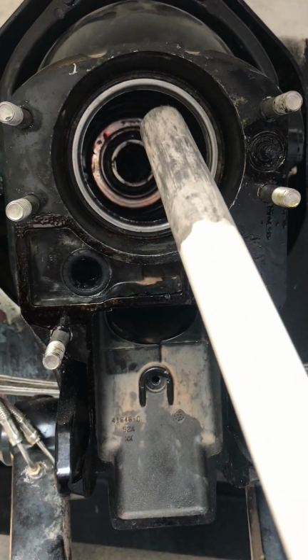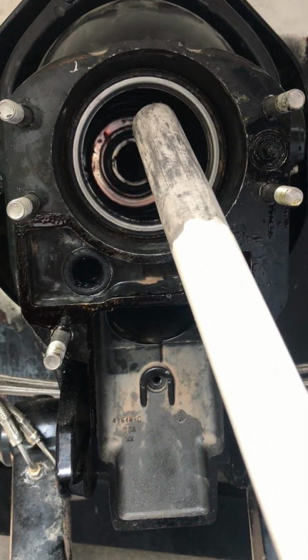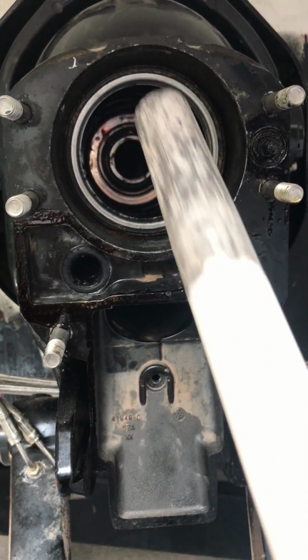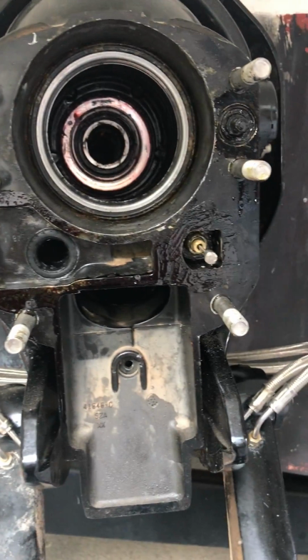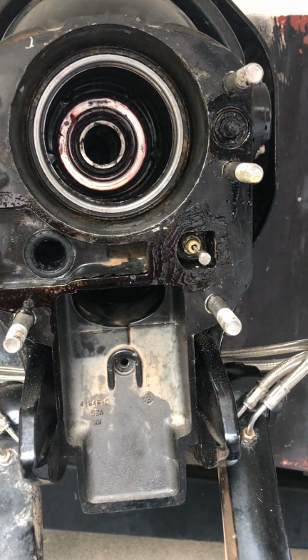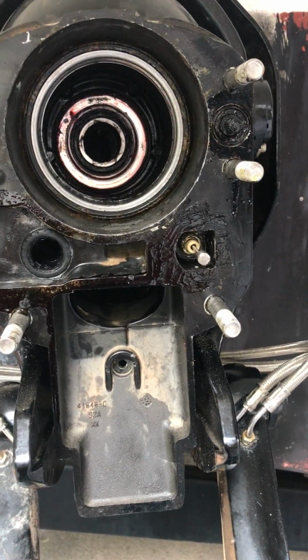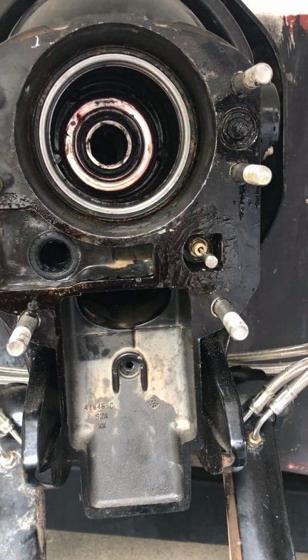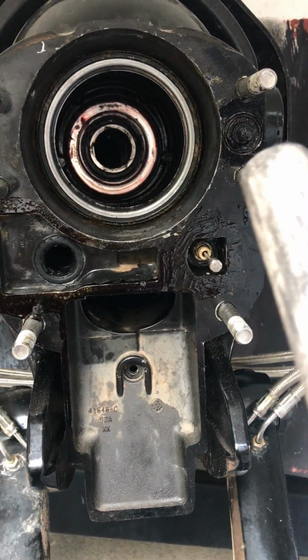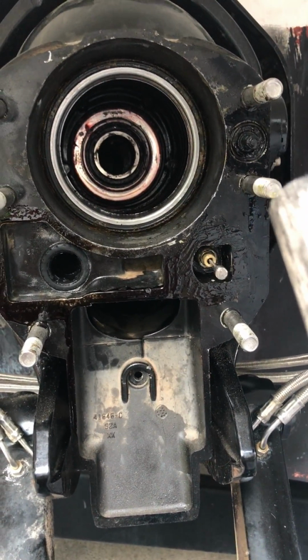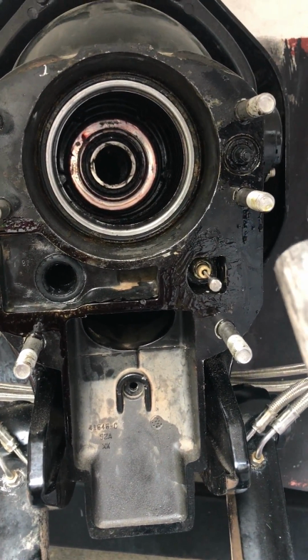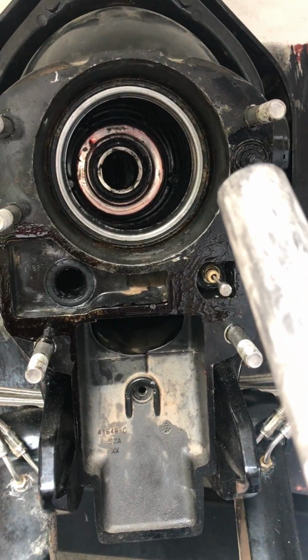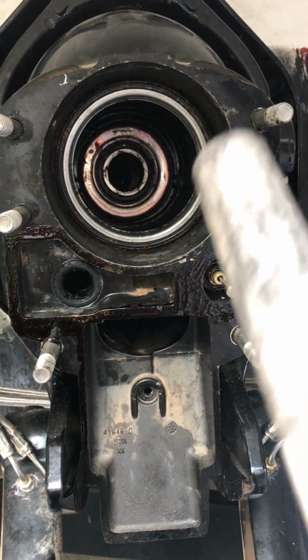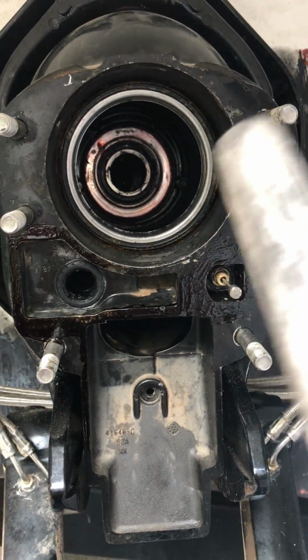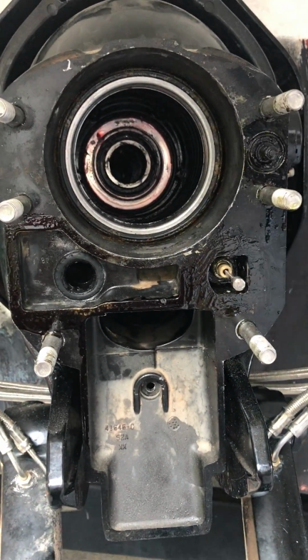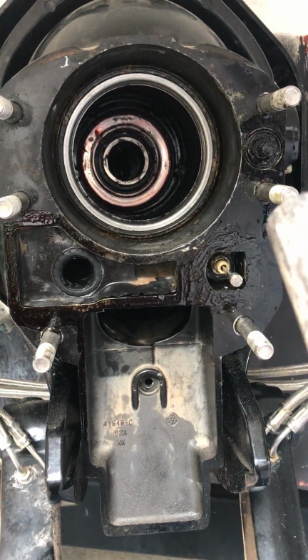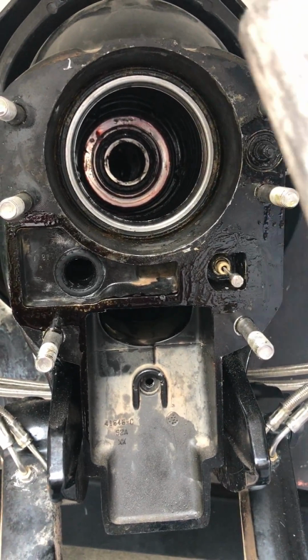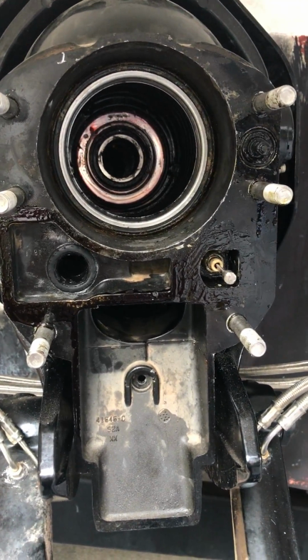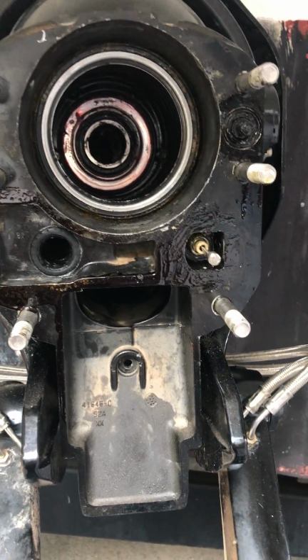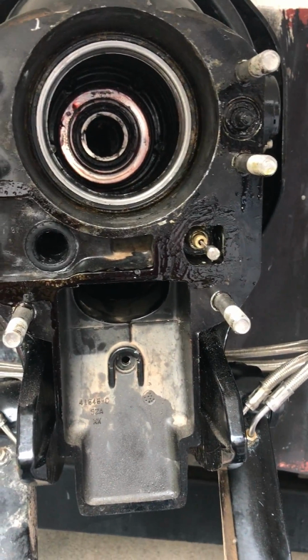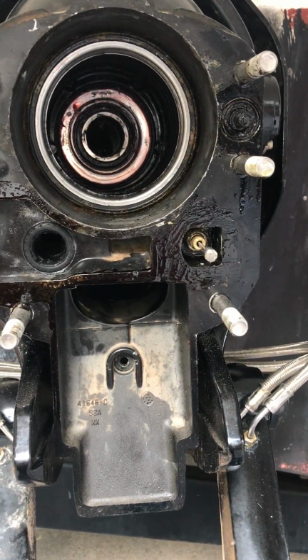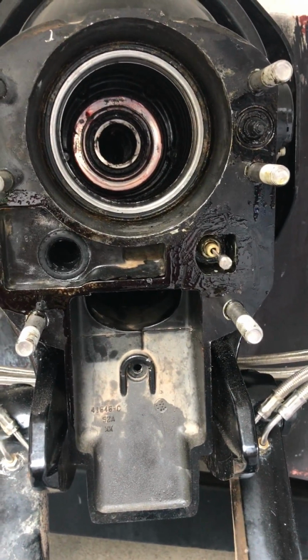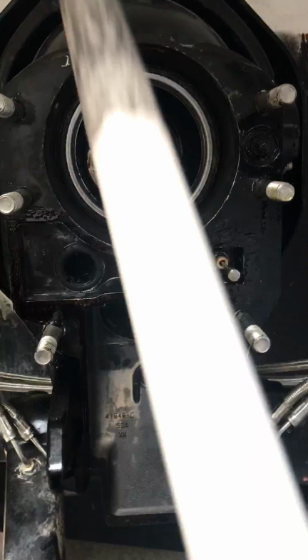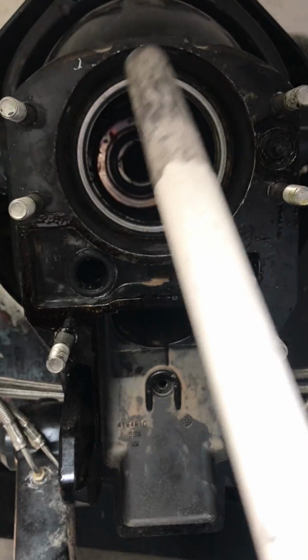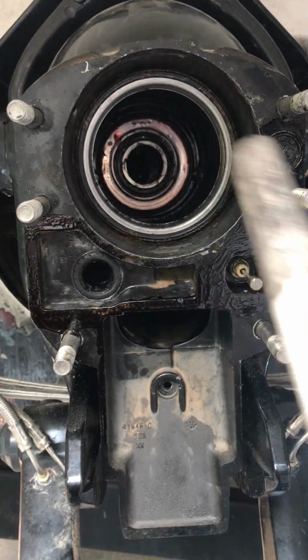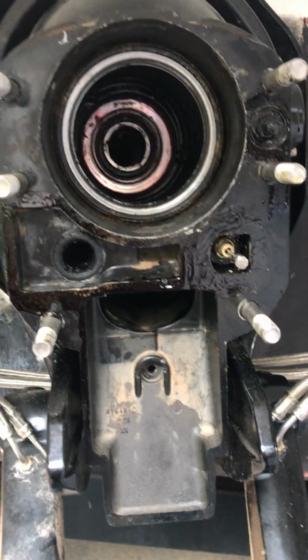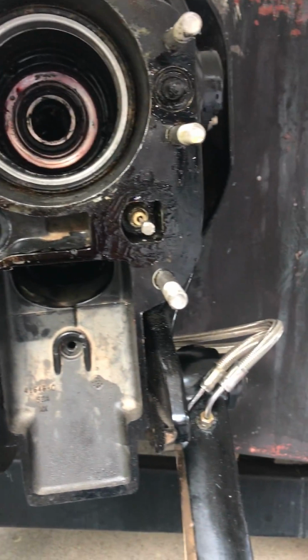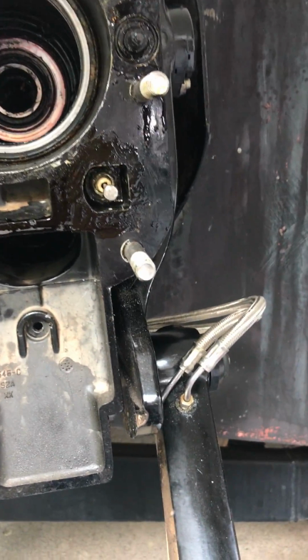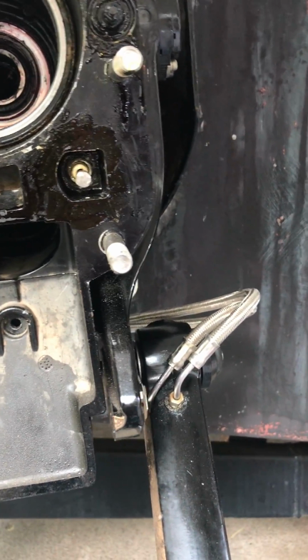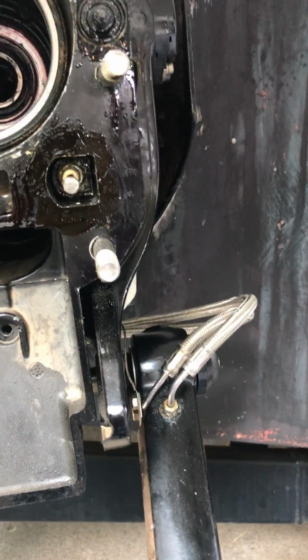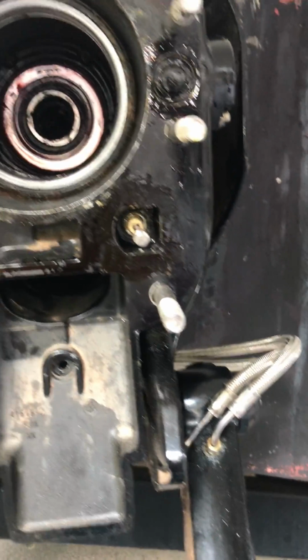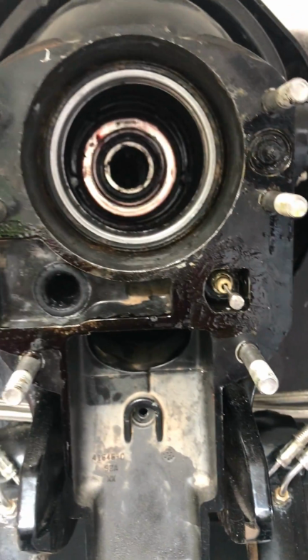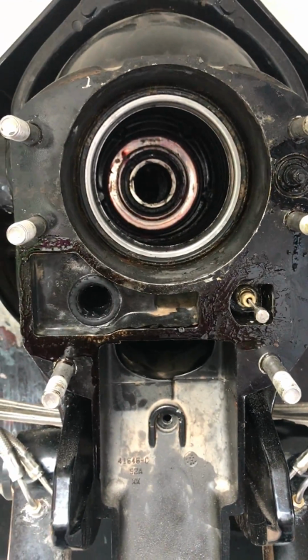What I ended up finding was that my bearing wasn't seated well. So if you replace your gimbal bearing and your alignment is way off but it was good before, really check and make sure that your gimbal bearing is seated well, because that could potentially be your issue.